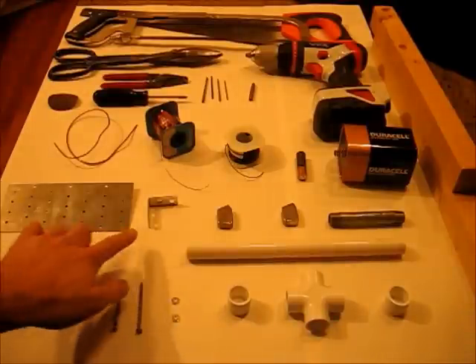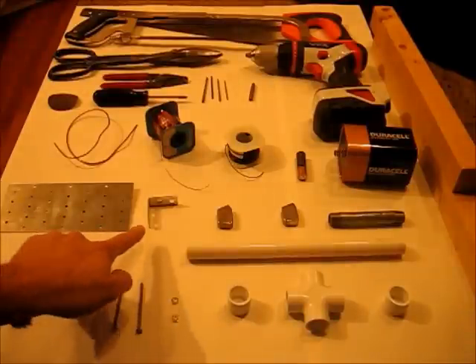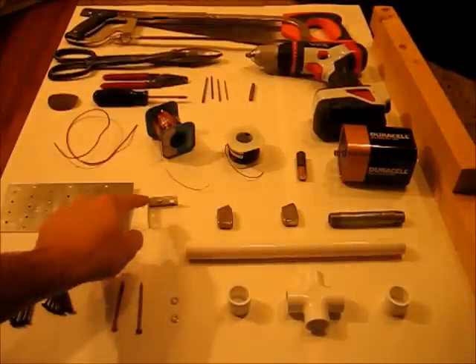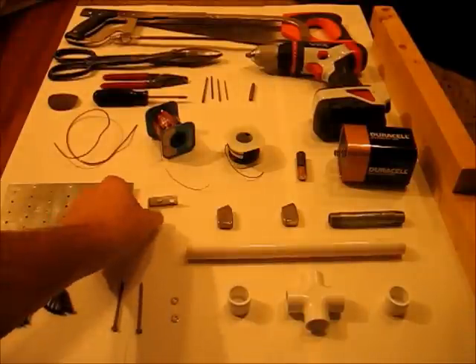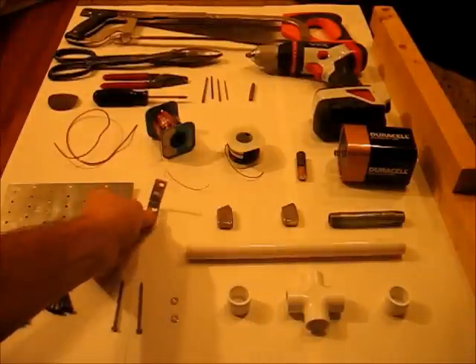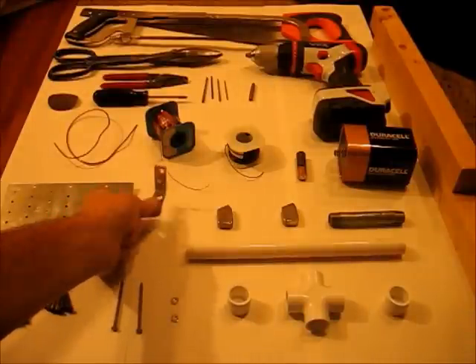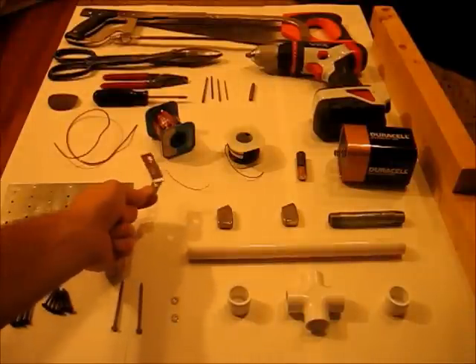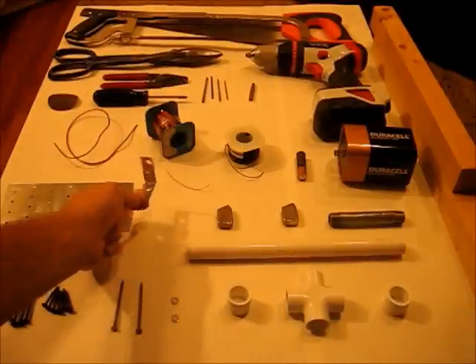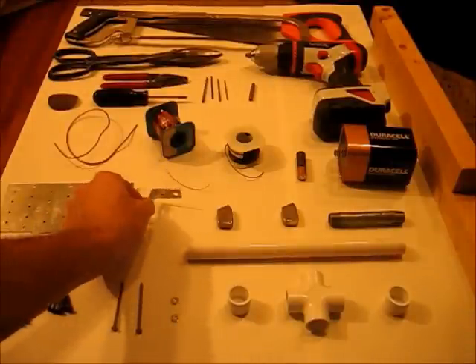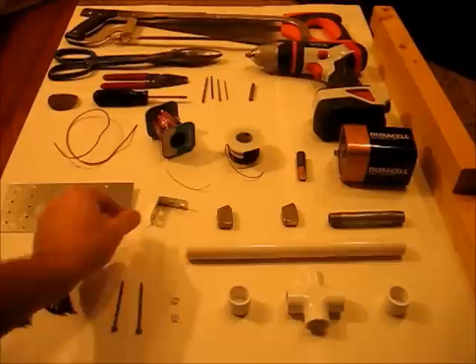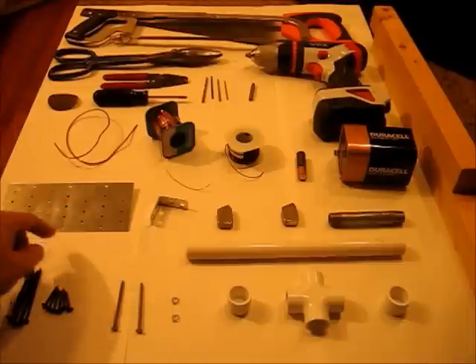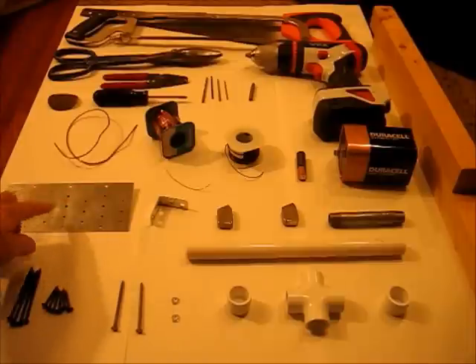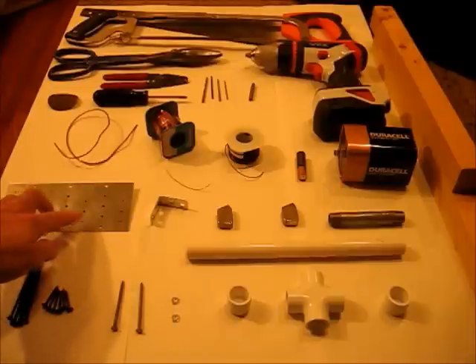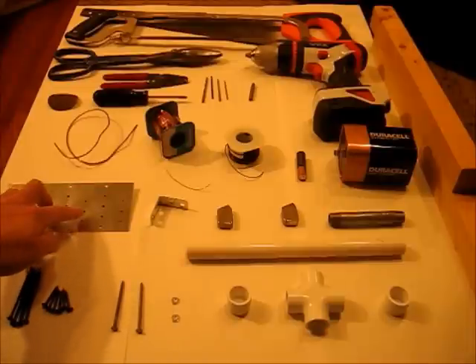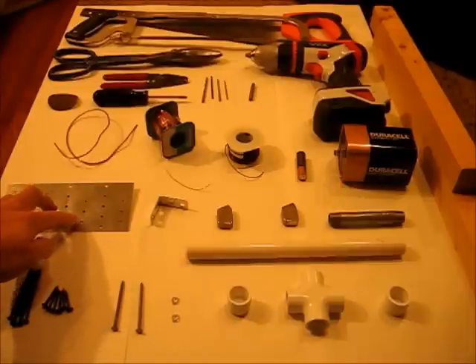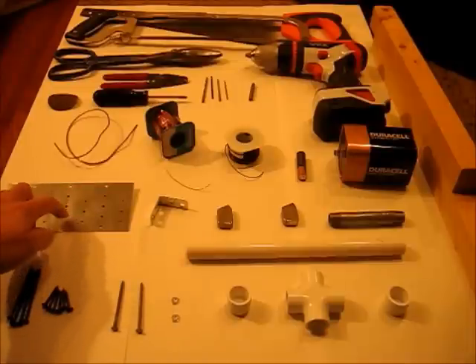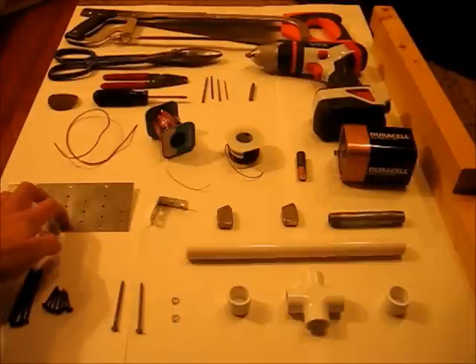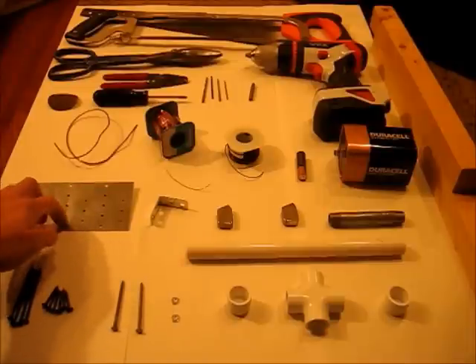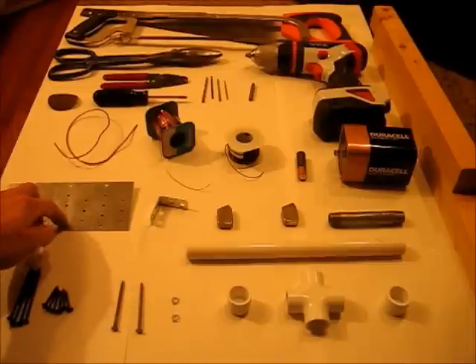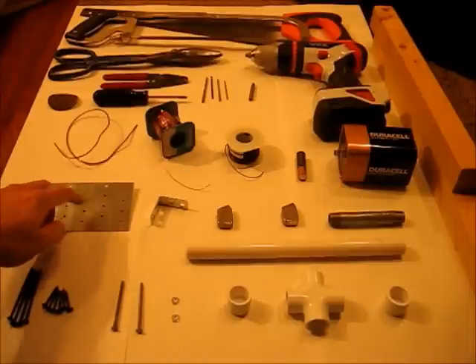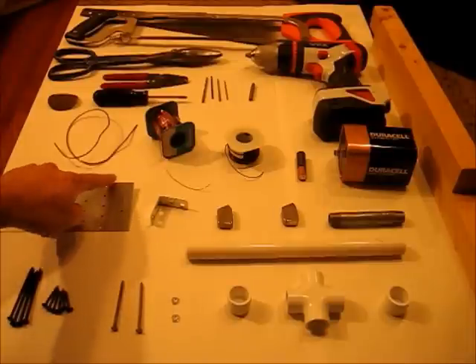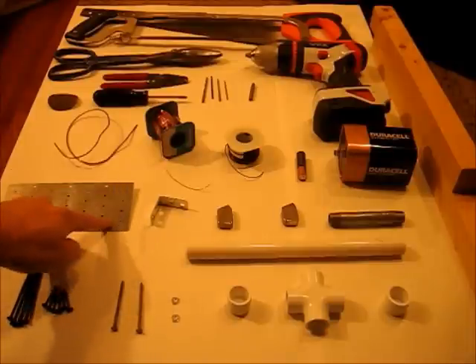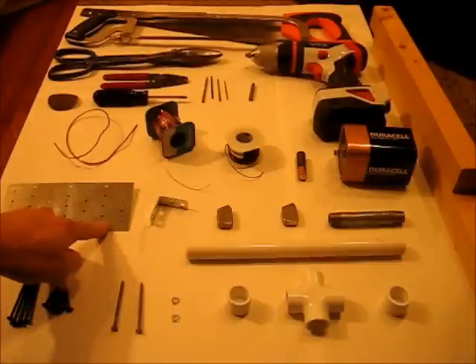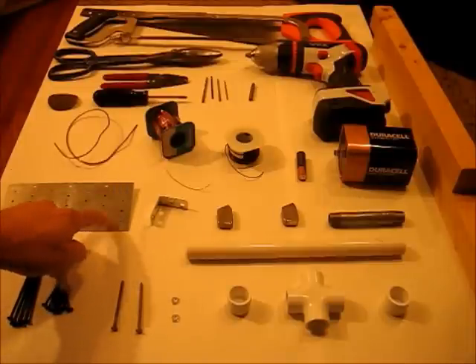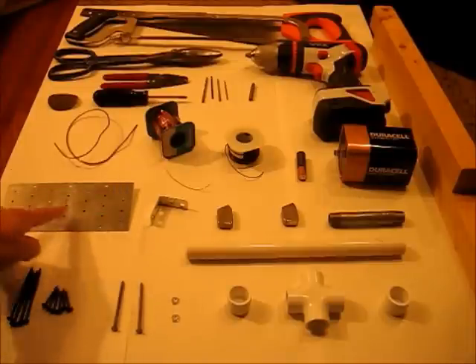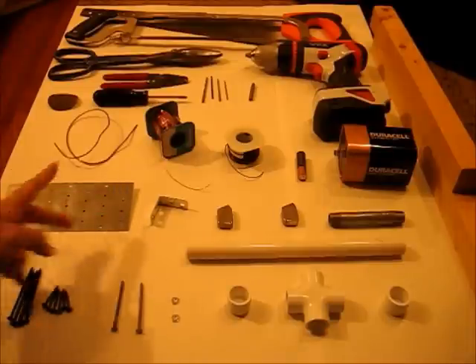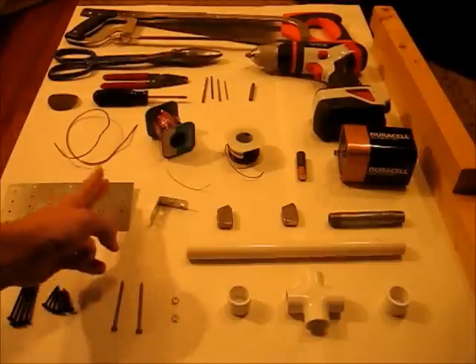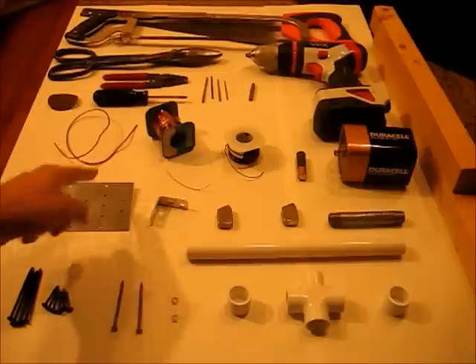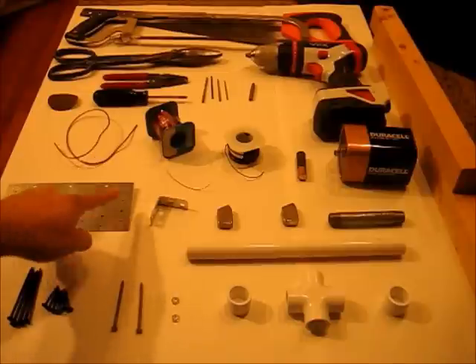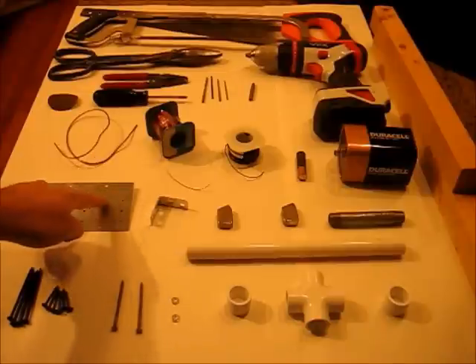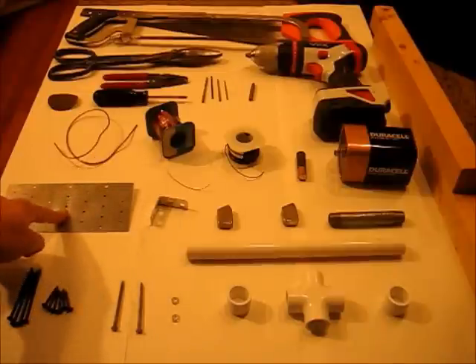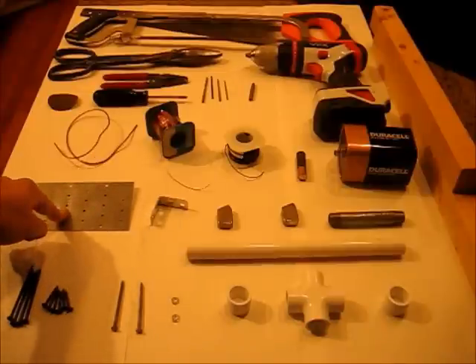Here you can either use angle brackets — you'd need four of these — or preferably if you can cut metal, this is a nailing plate. You just buy one piece, cut strips out of it, and it has holes in it.